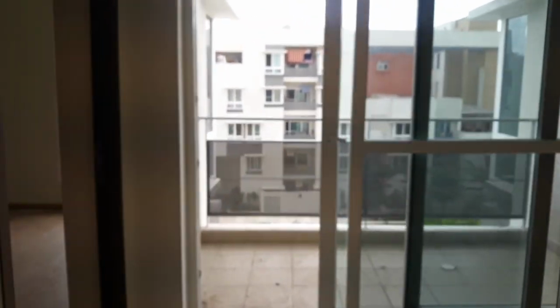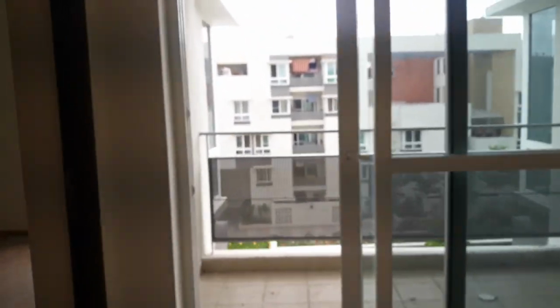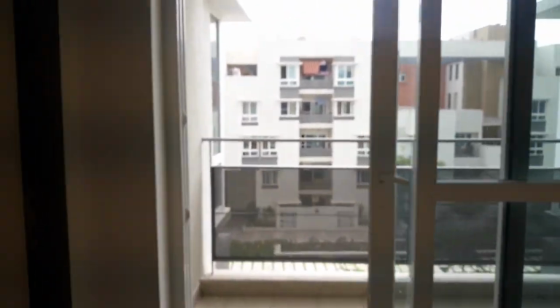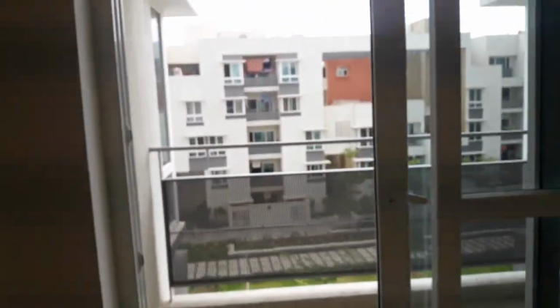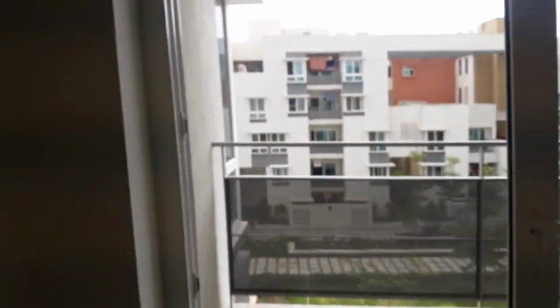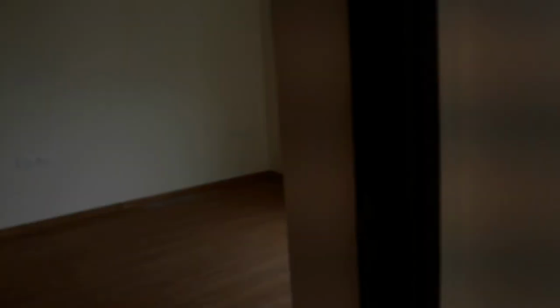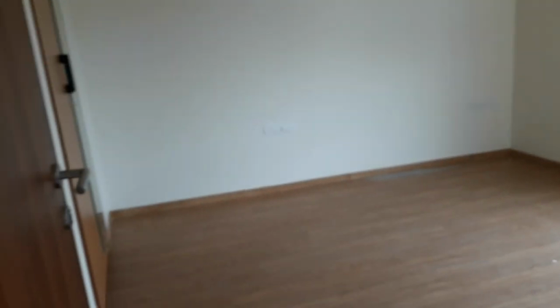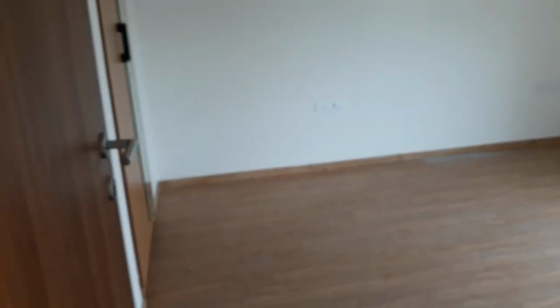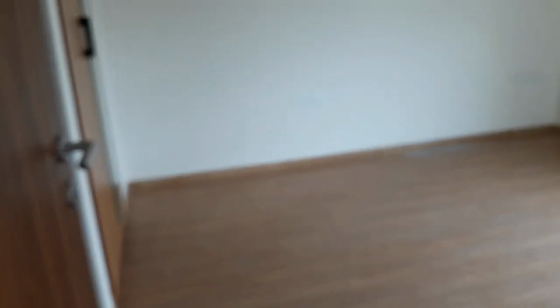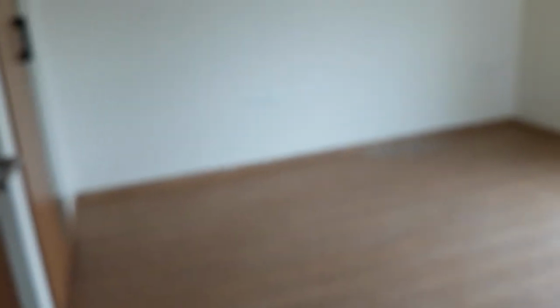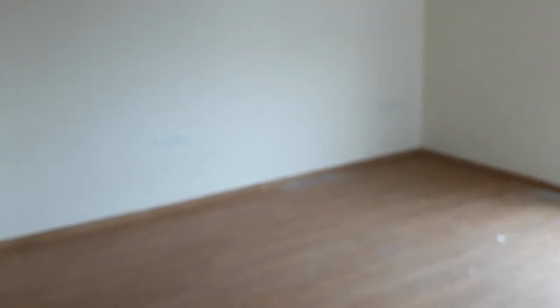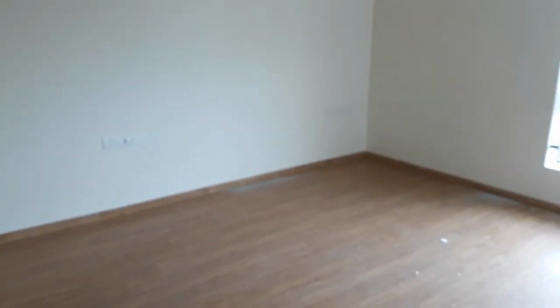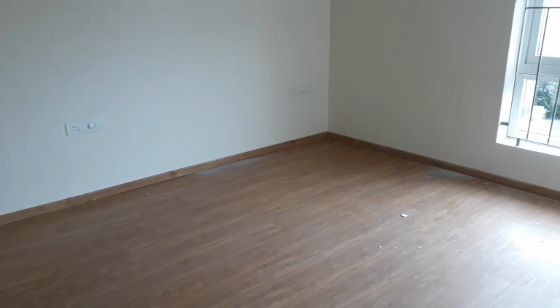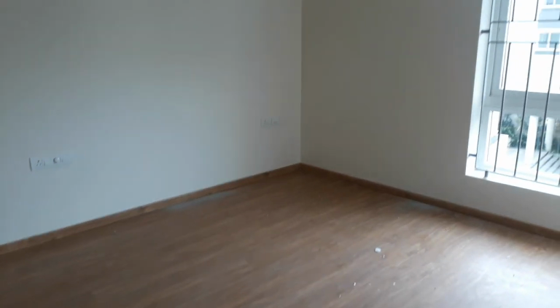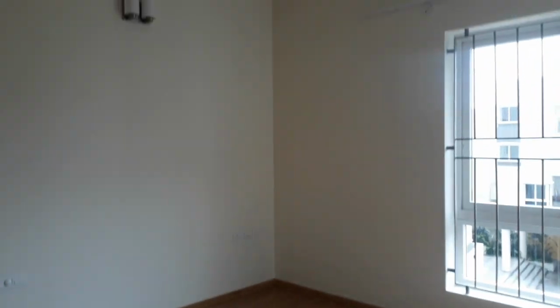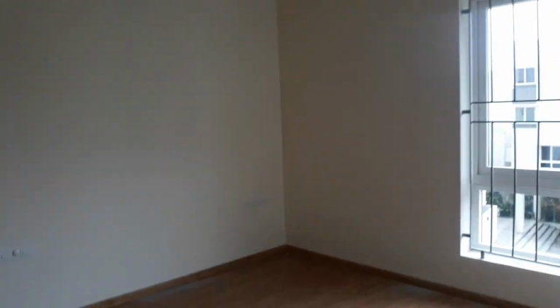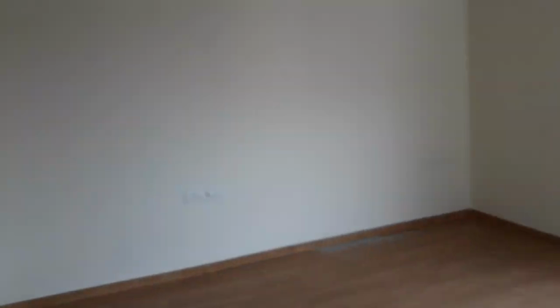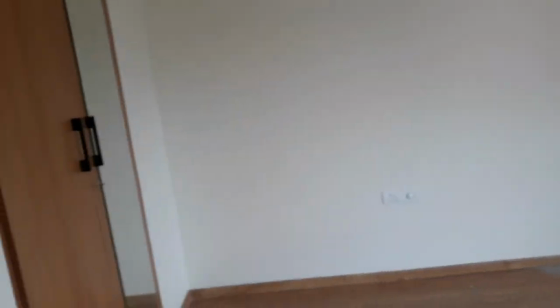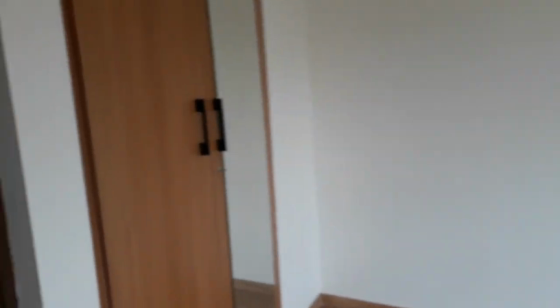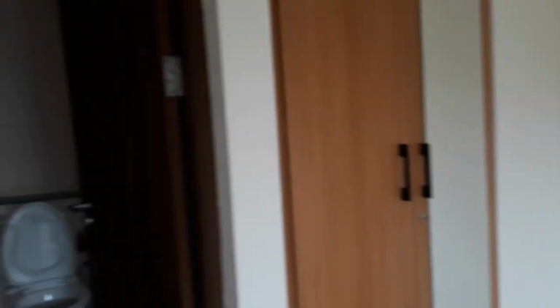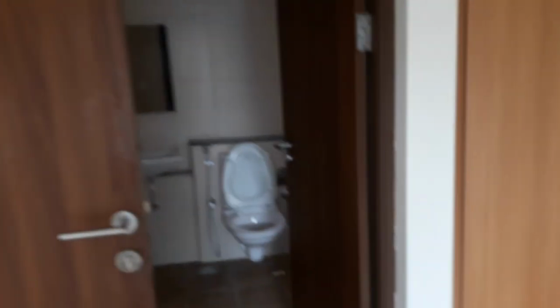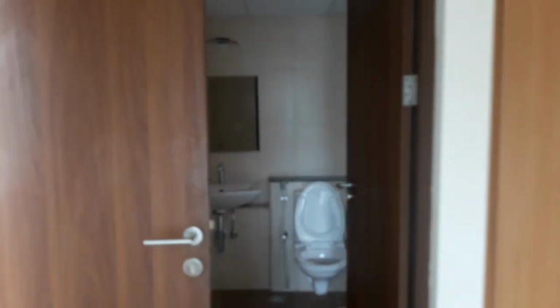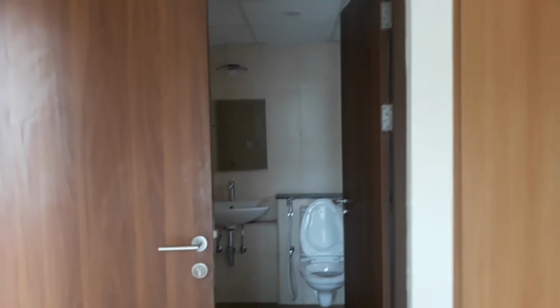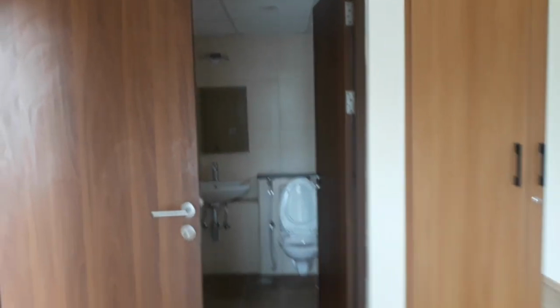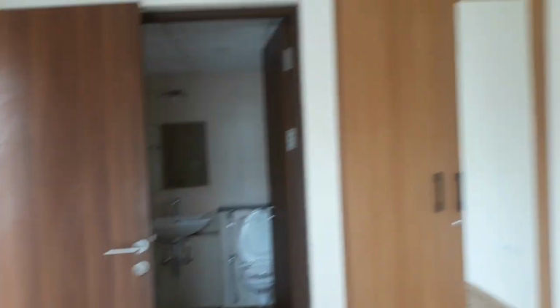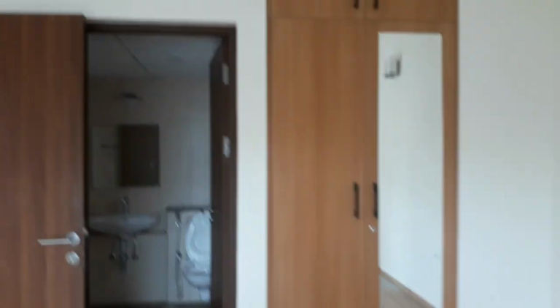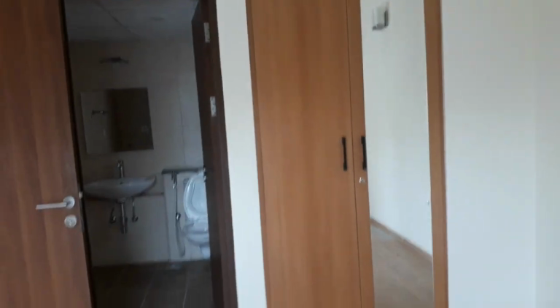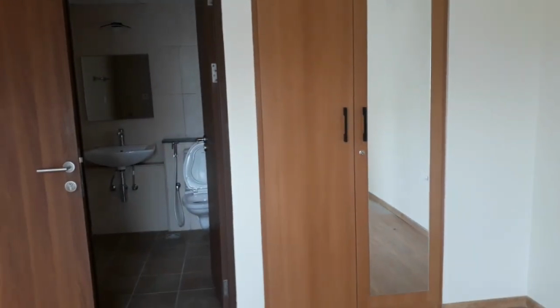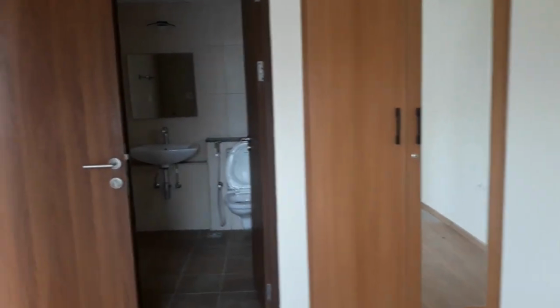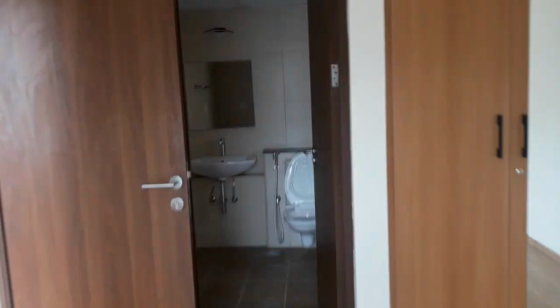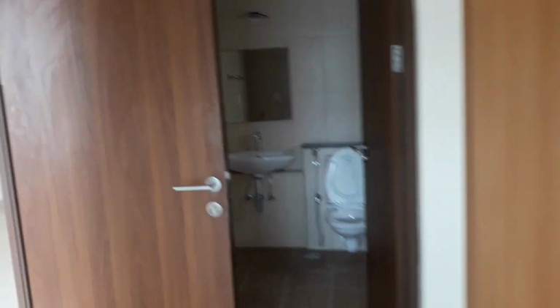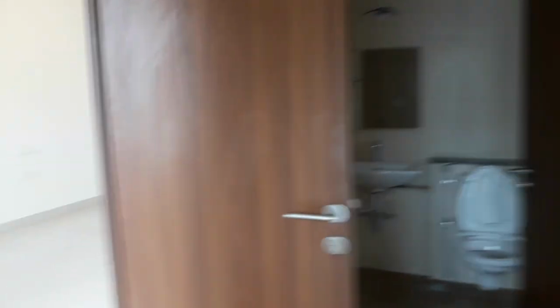This is your balcony, and this is the master bedroom. You have an attached washroom and a wardrobe here in the master bedroom.